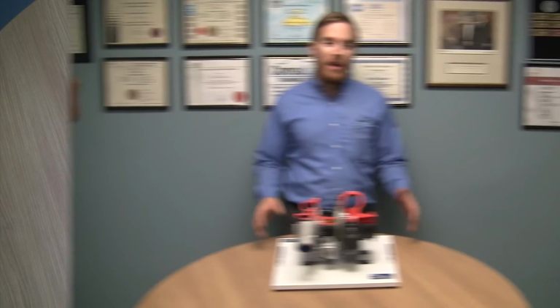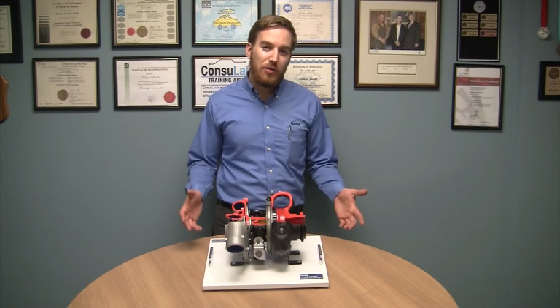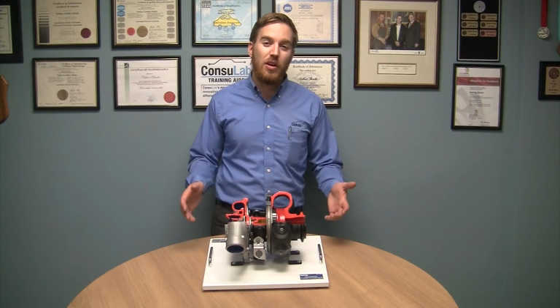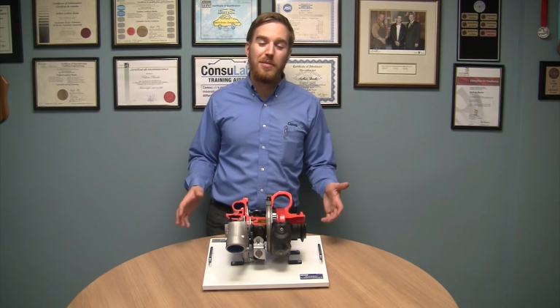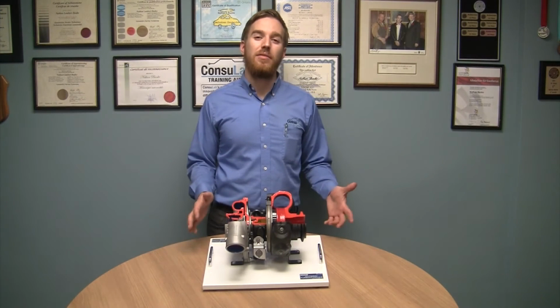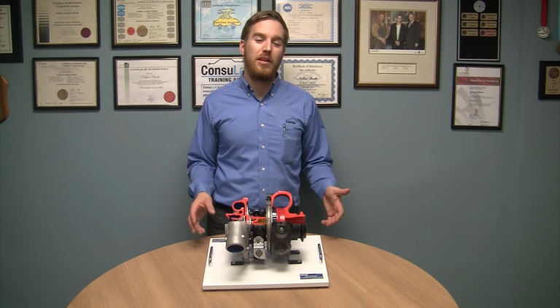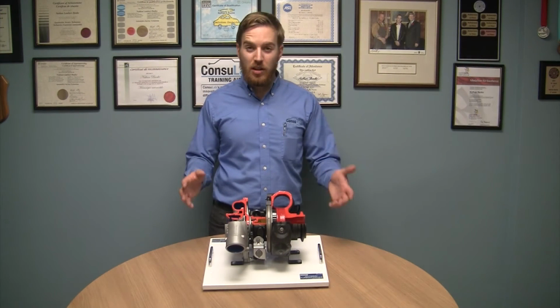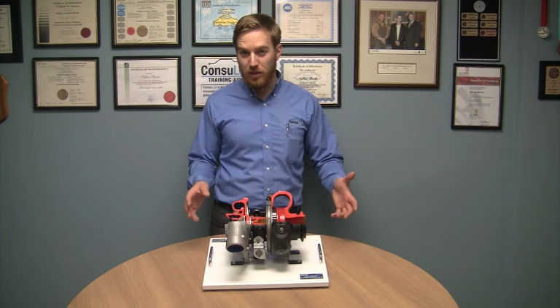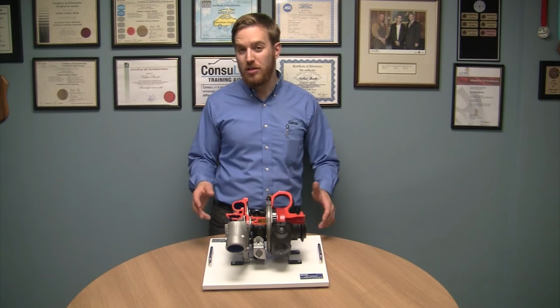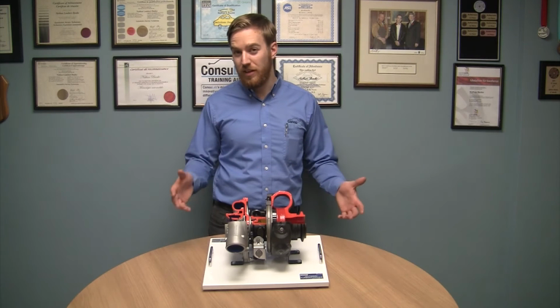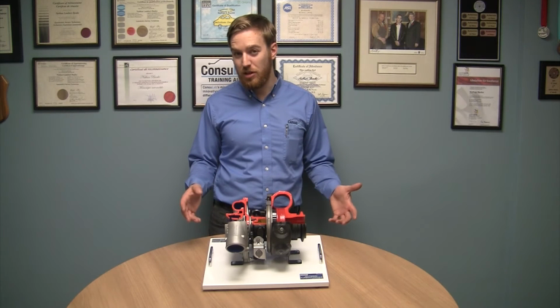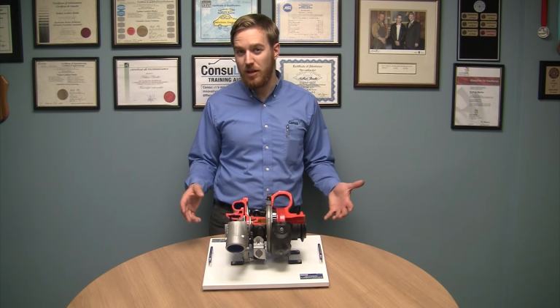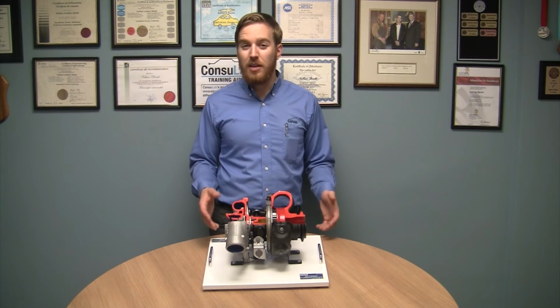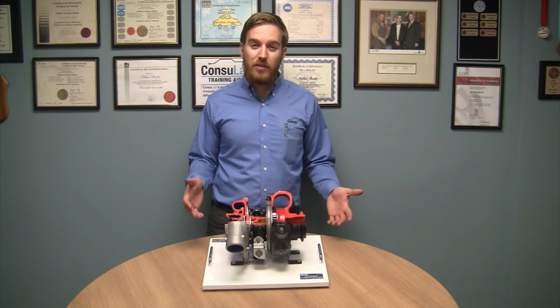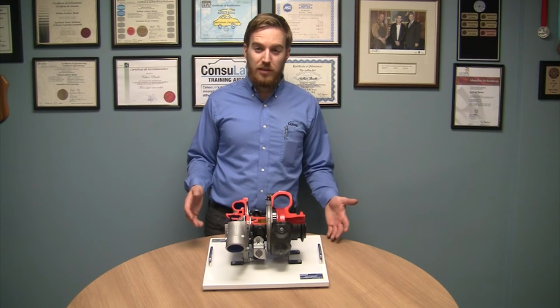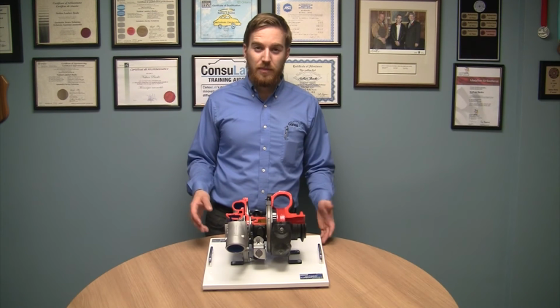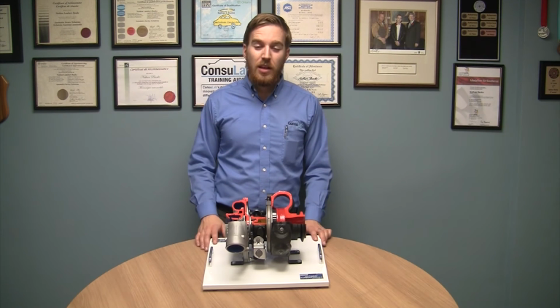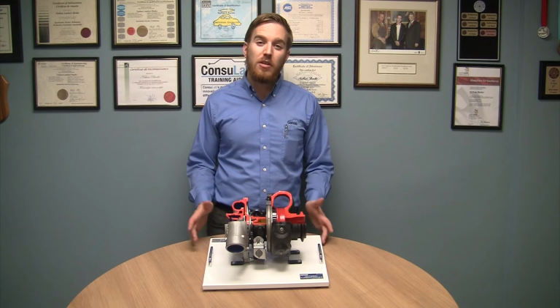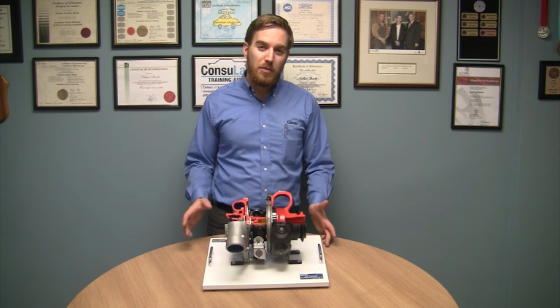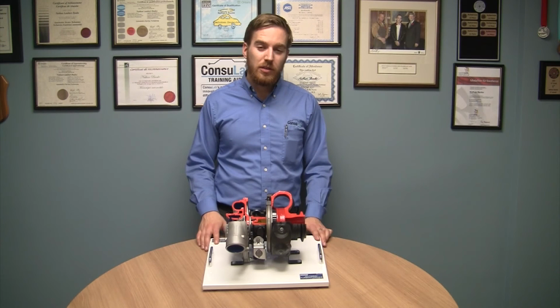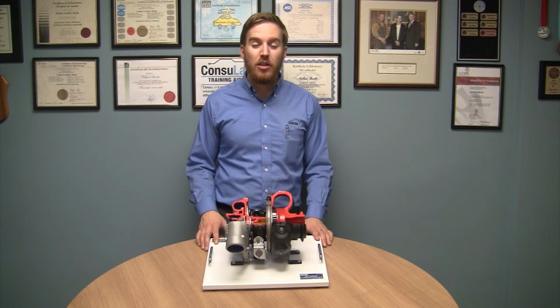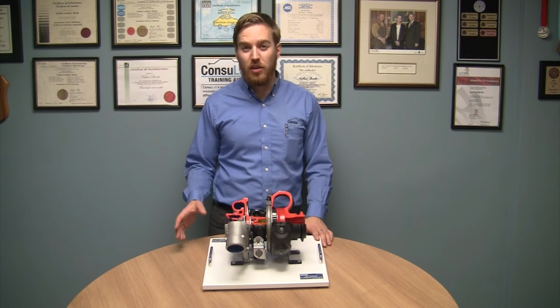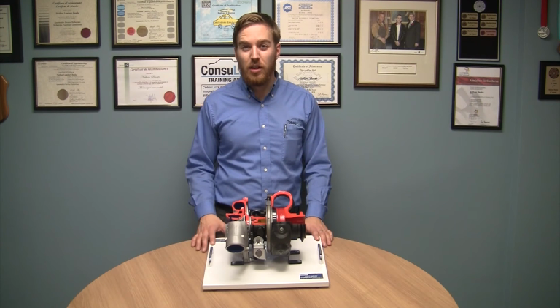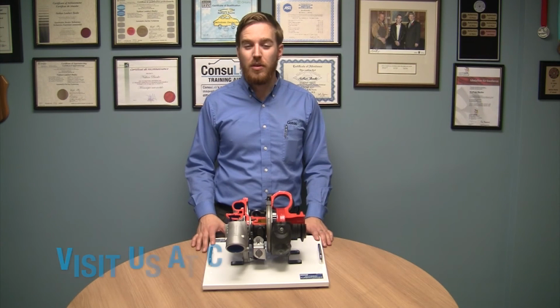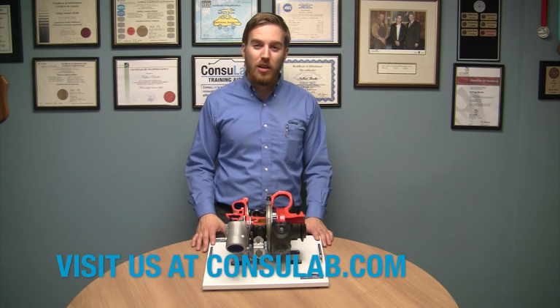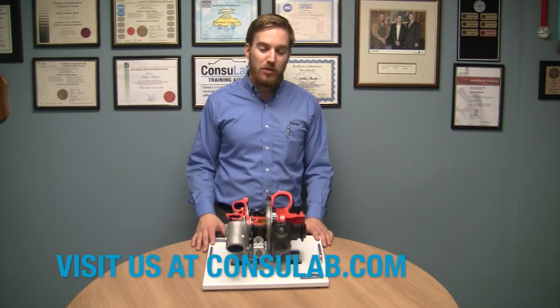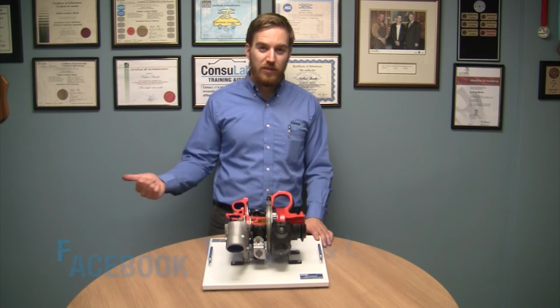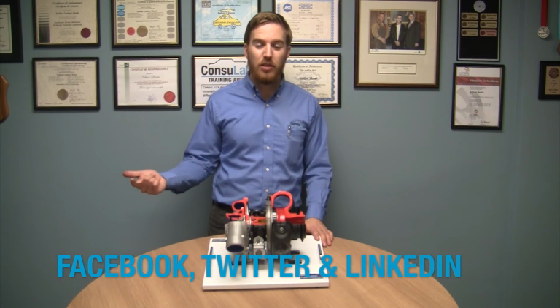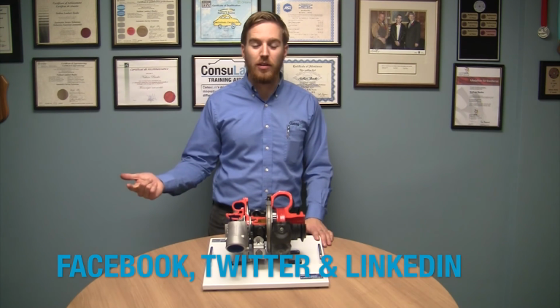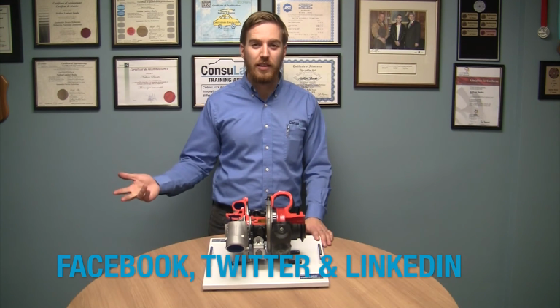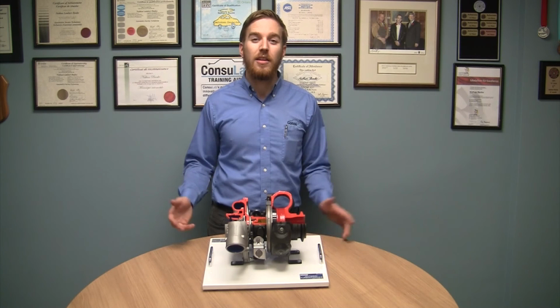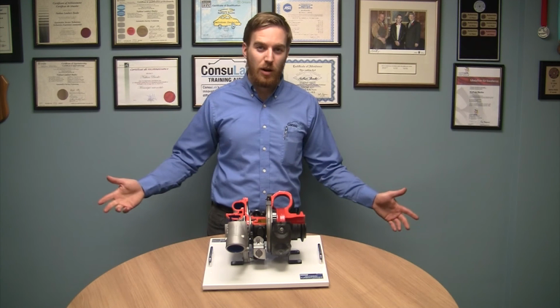As you have seen, the Consulab EC480 cutaway turbocharger with variable geometry can make your life easier as a teacher. To find out more about our products you can visit Consulab.com or you can follow us on Facebook, Twitter or LinkedIn. Thank you. Thanks for watching.